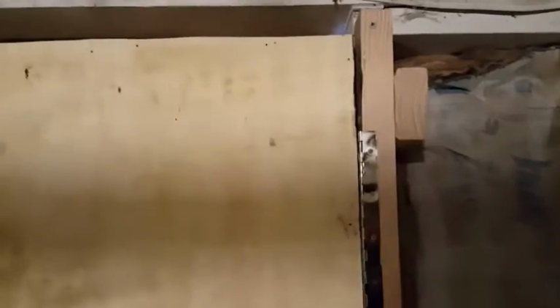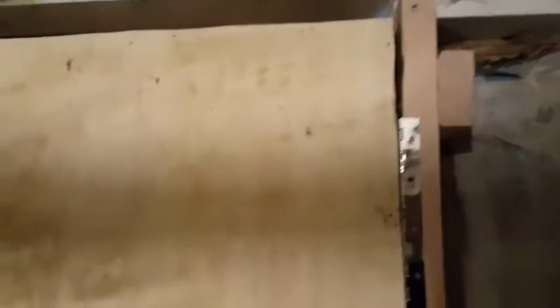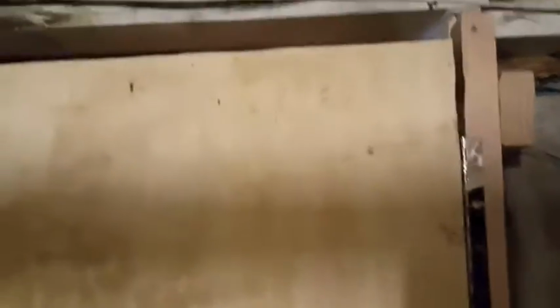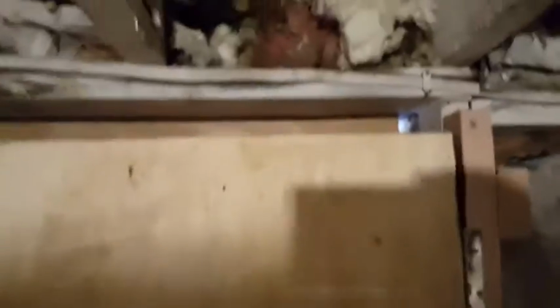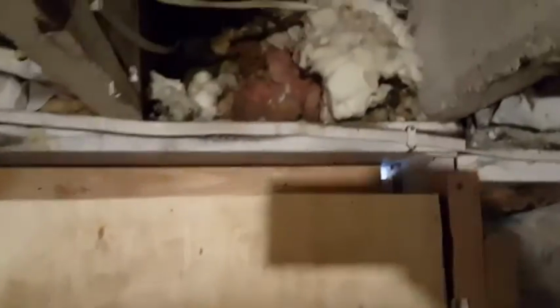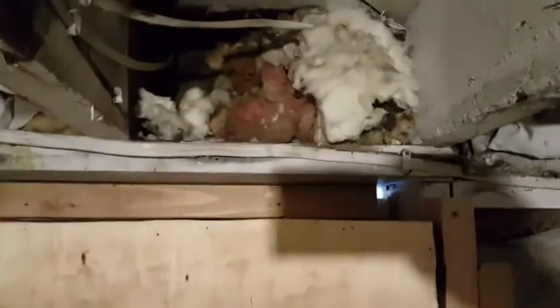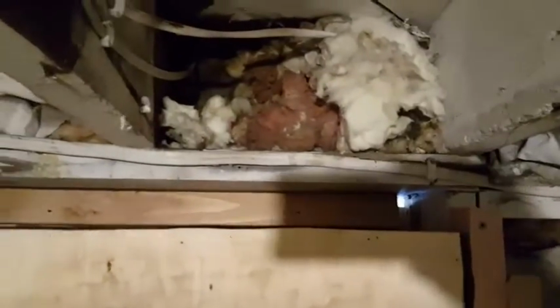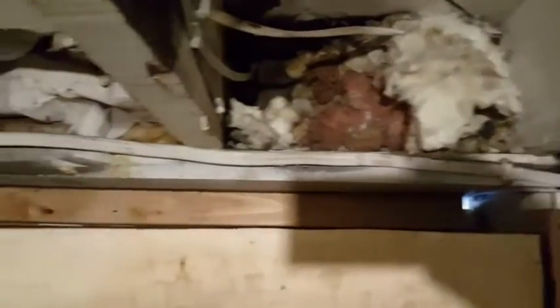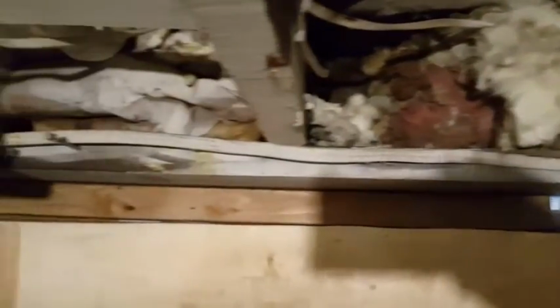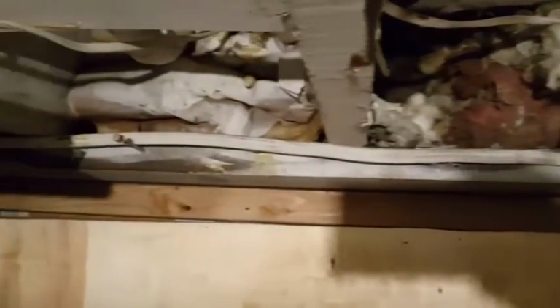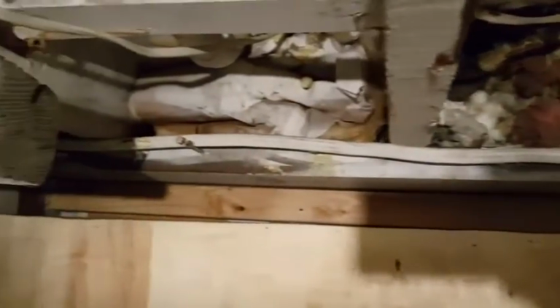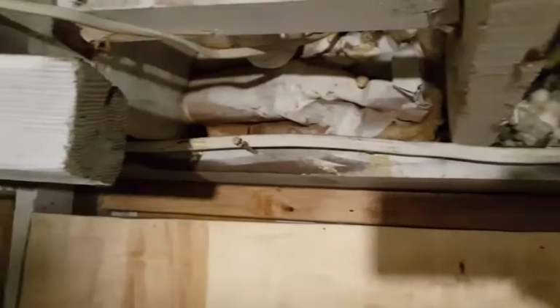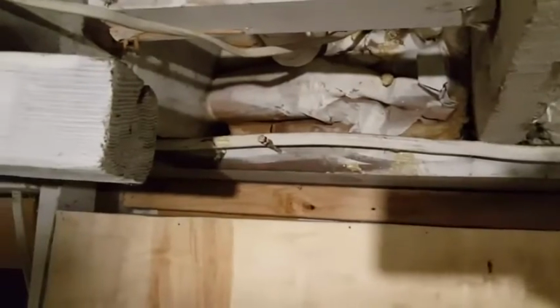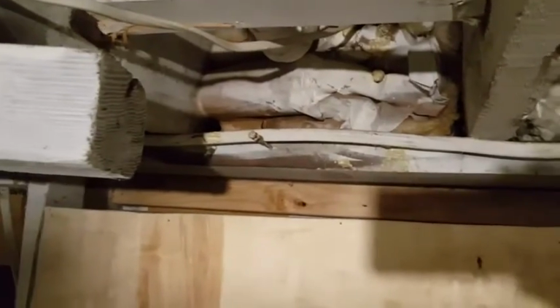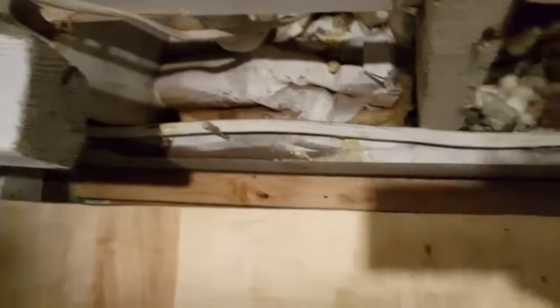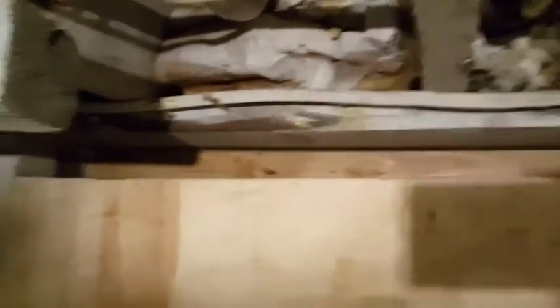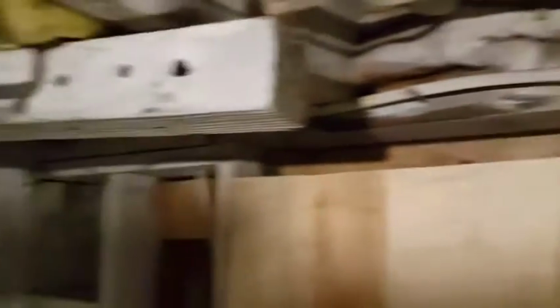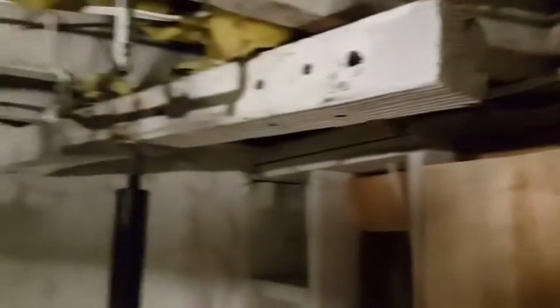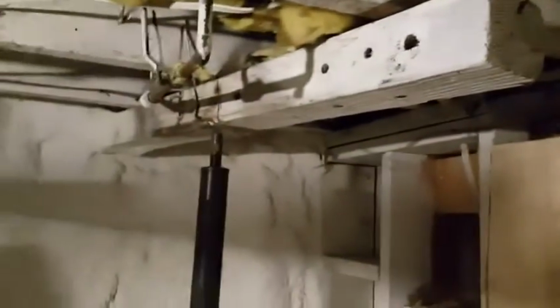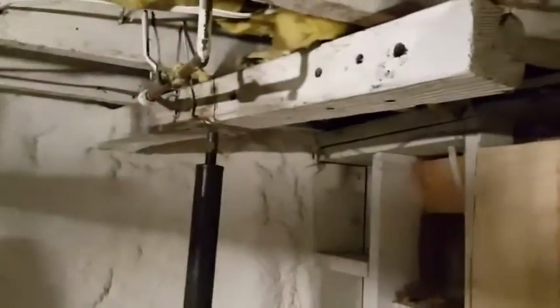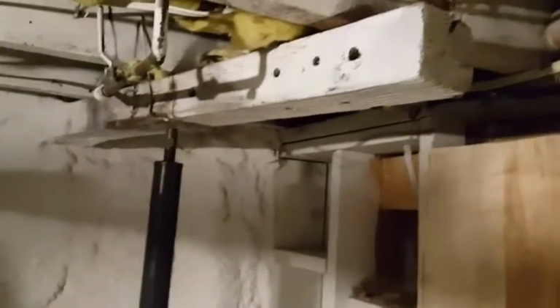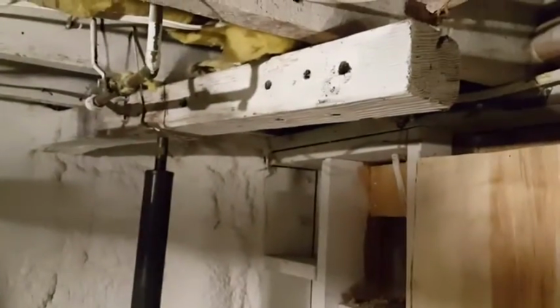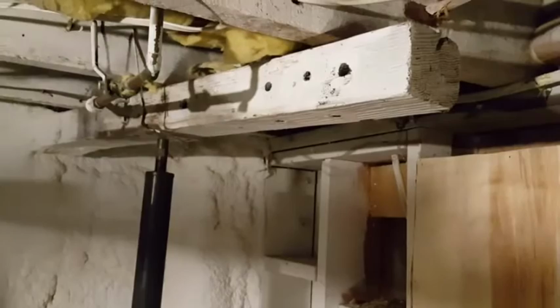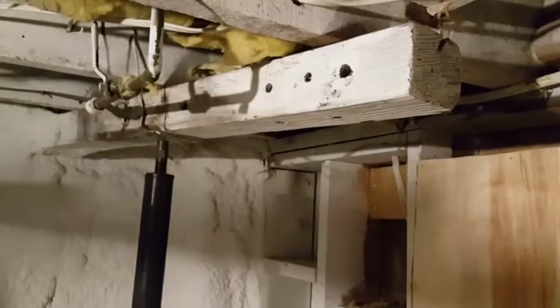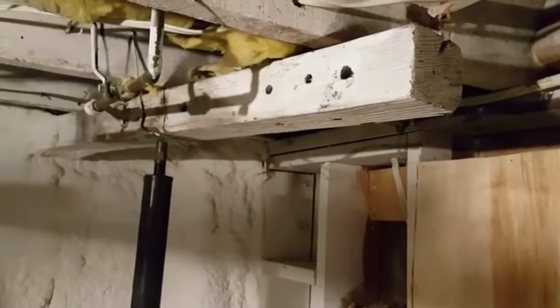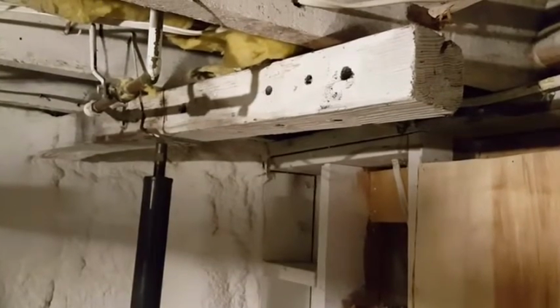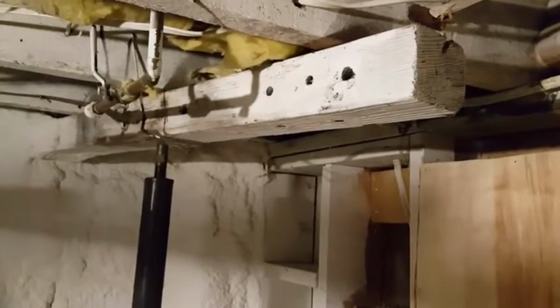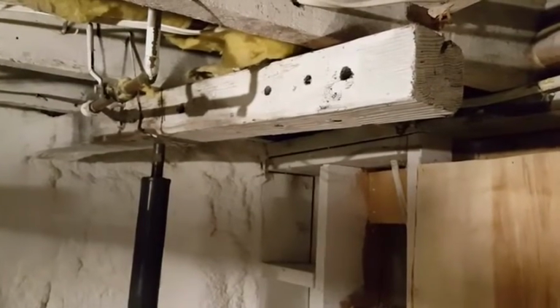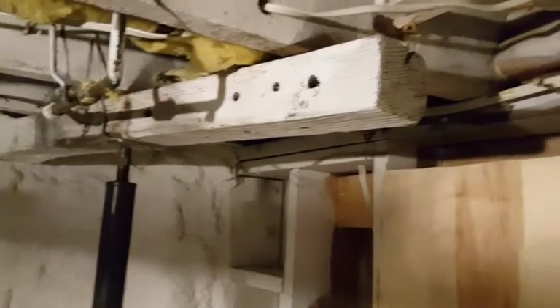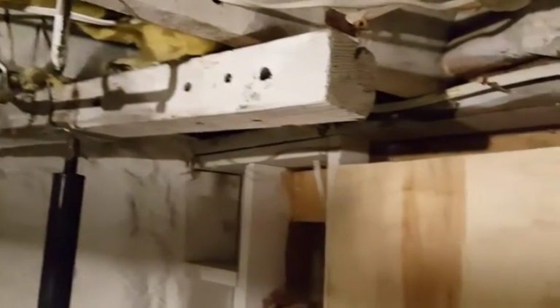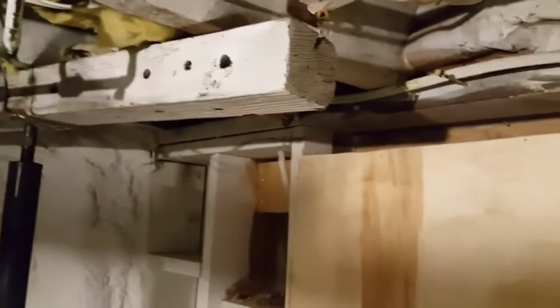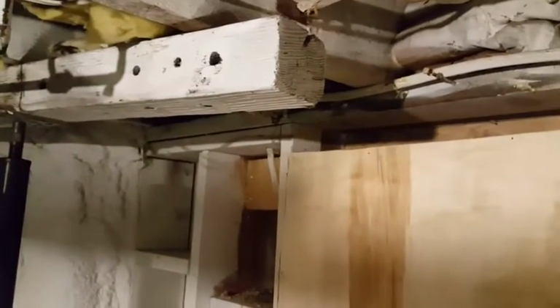I also had to make quite an allotment for vertical clearance, as the beam supporting my house sits right in the path of the door.